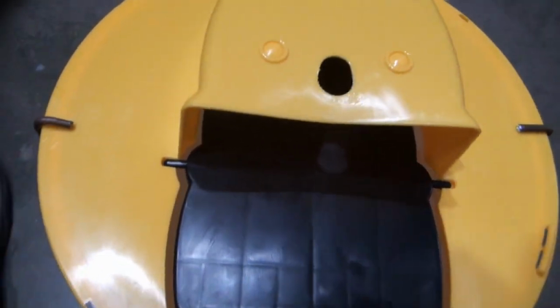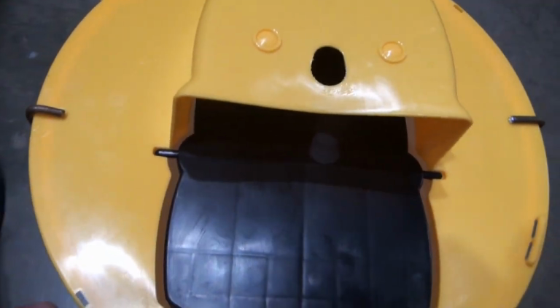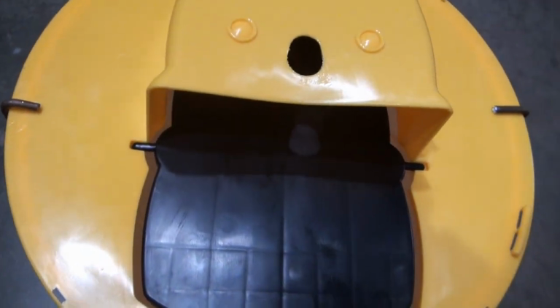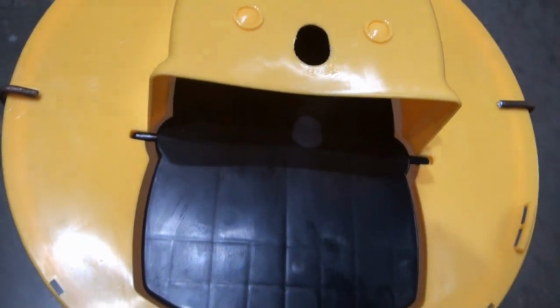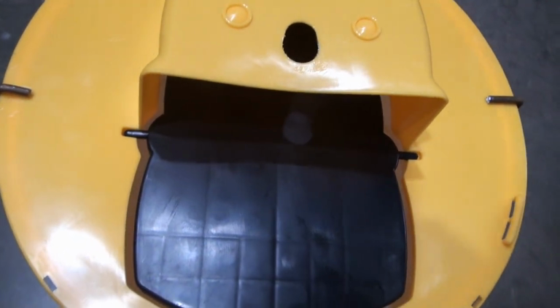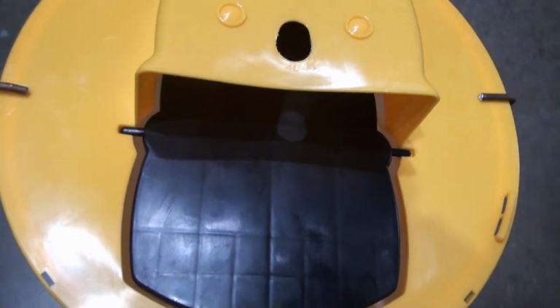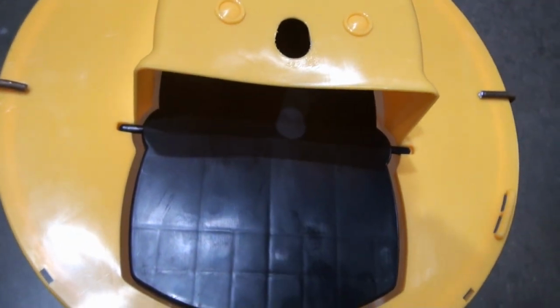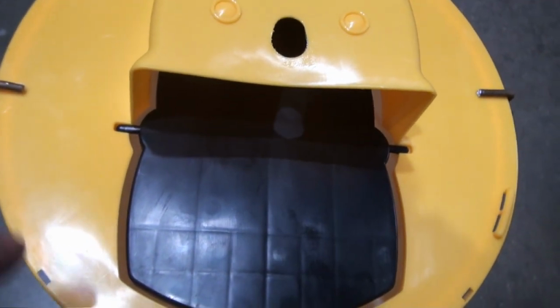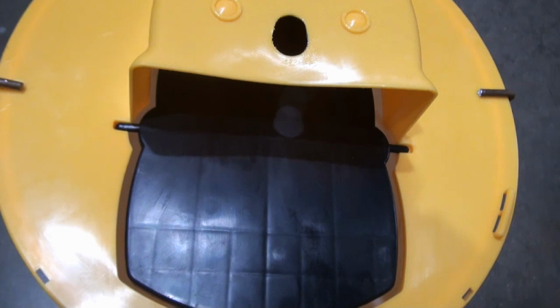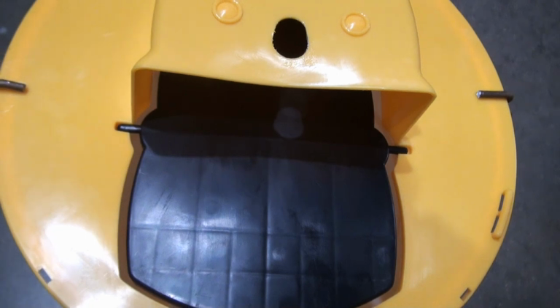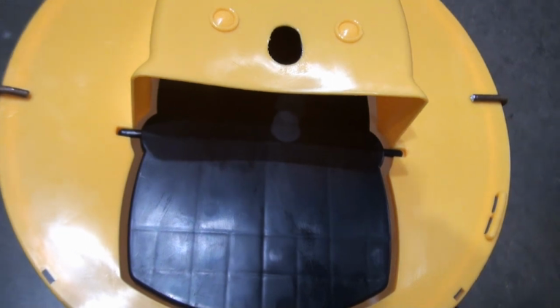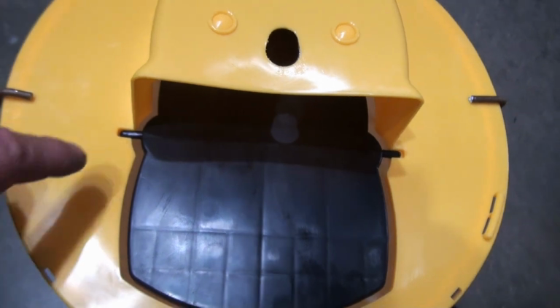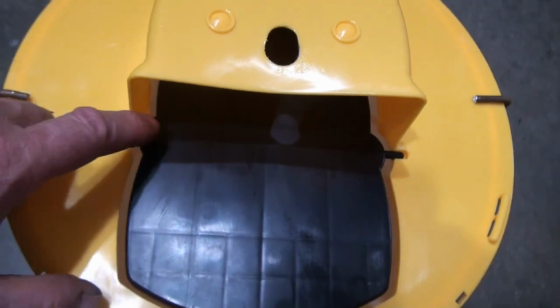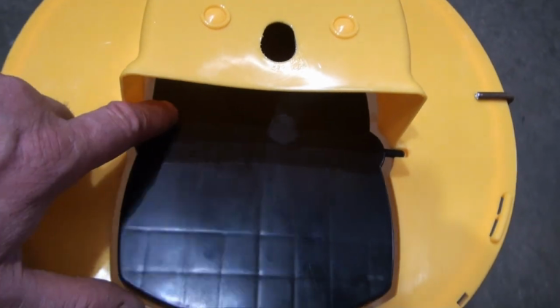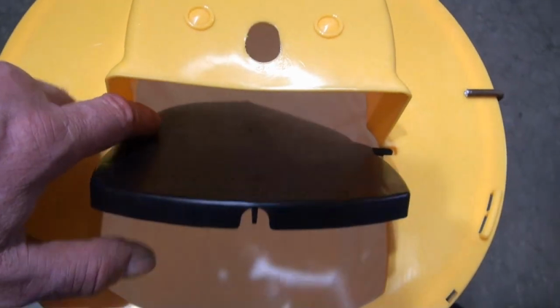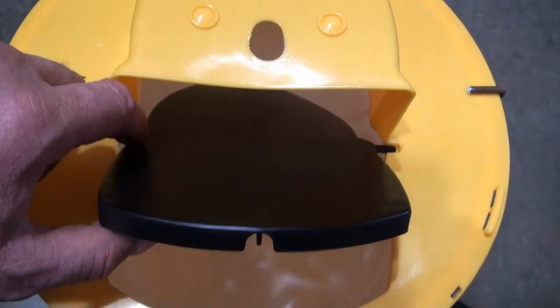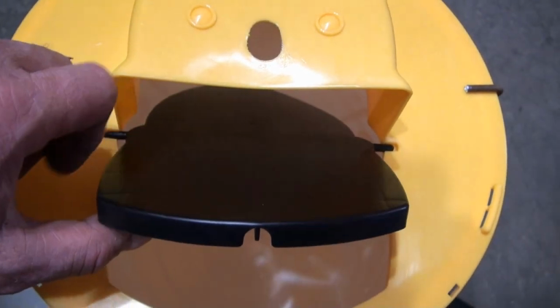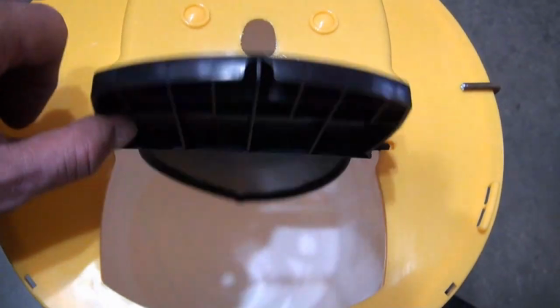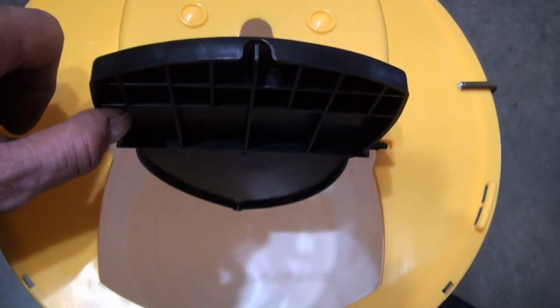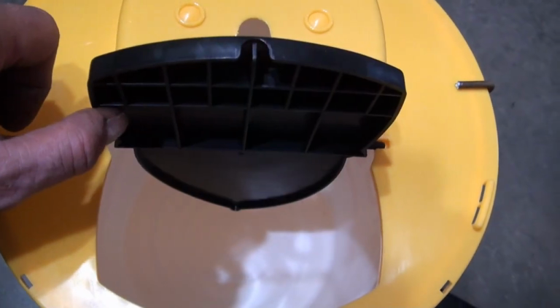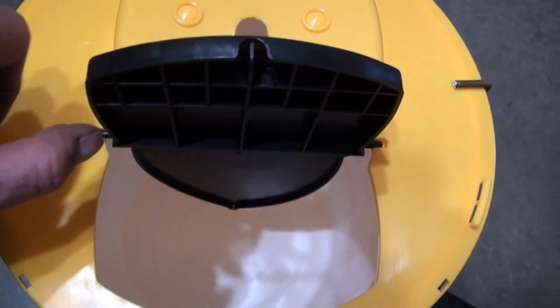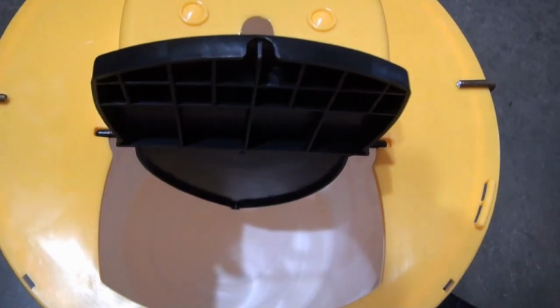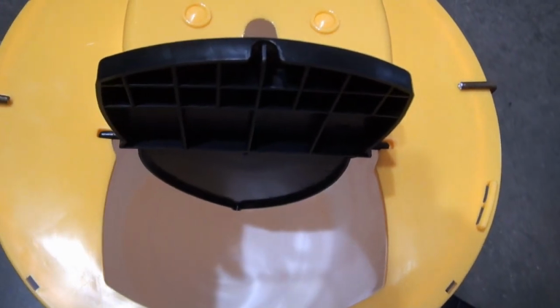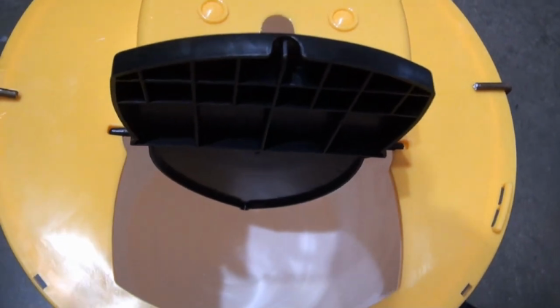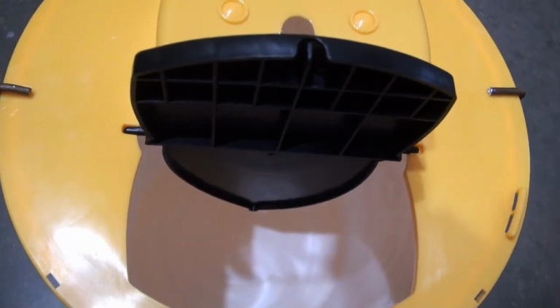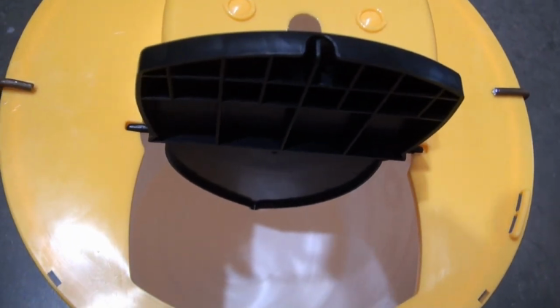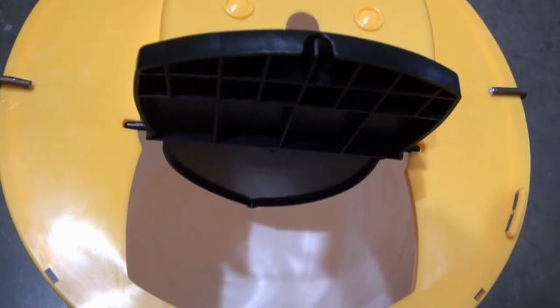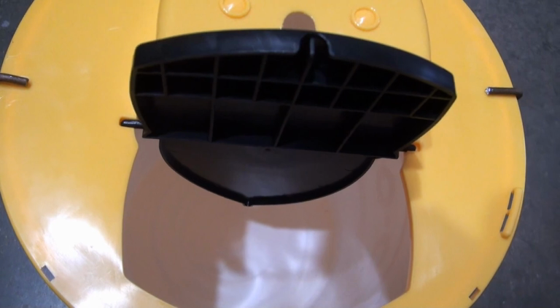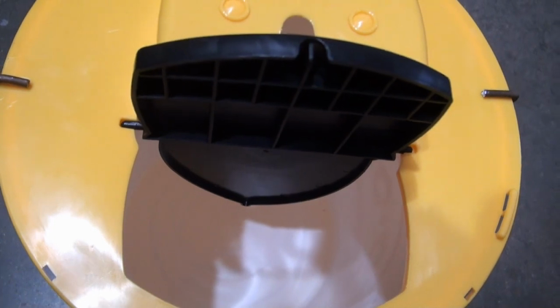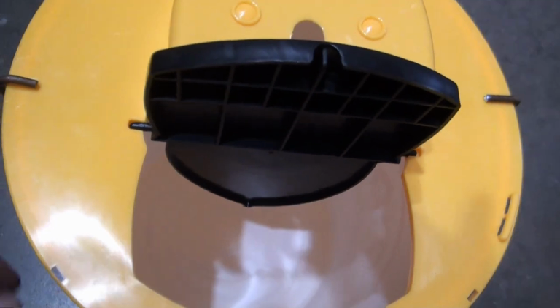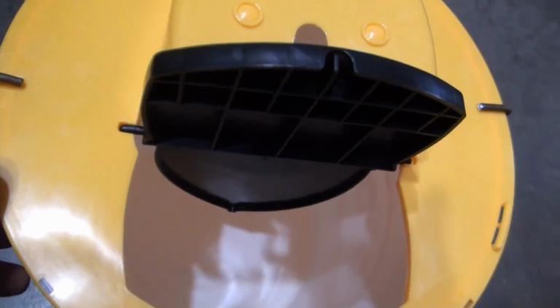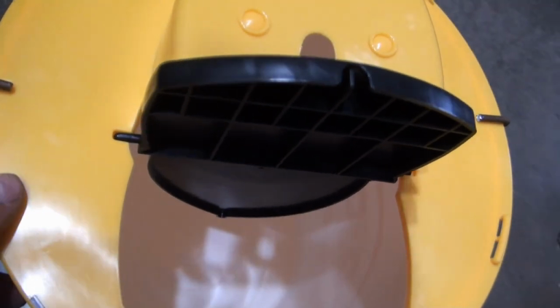Check this out — imagine a mouse goes in there and the trap happens to stop right there. Look at that.